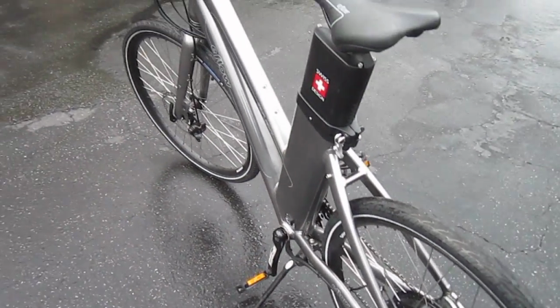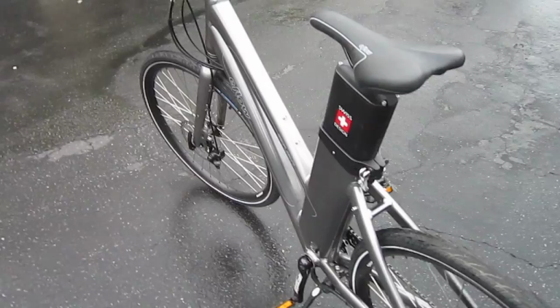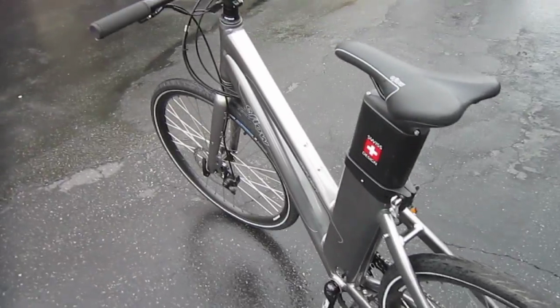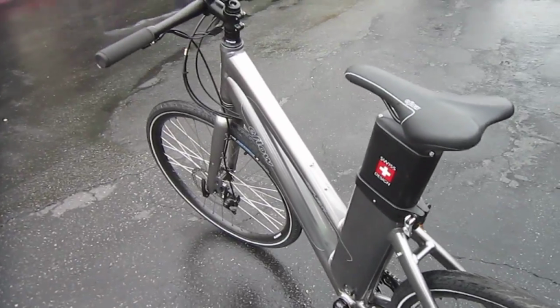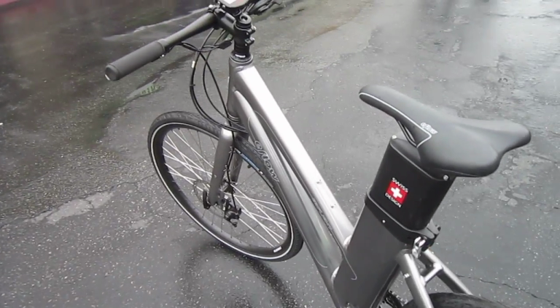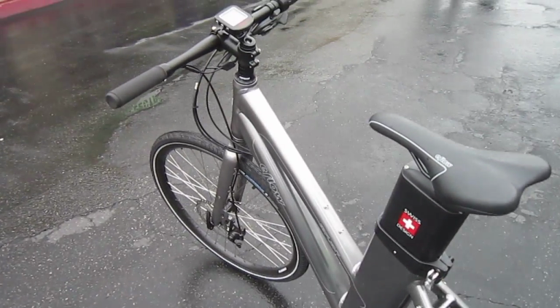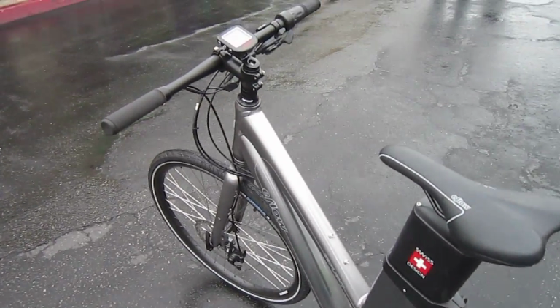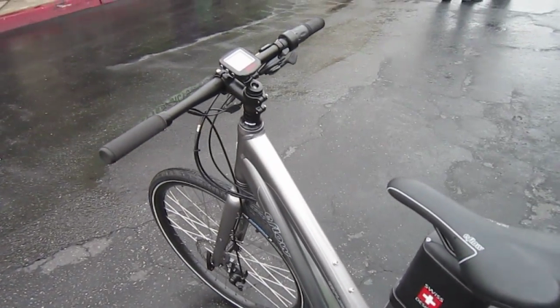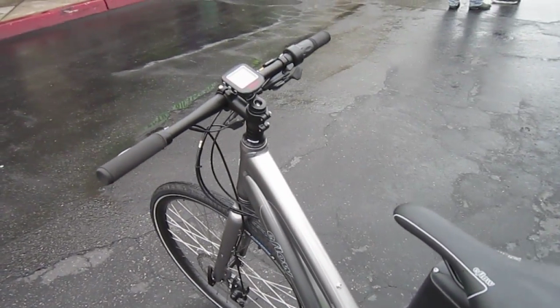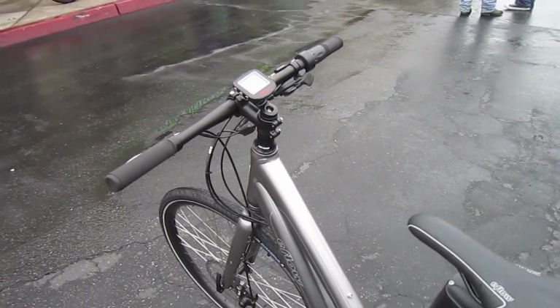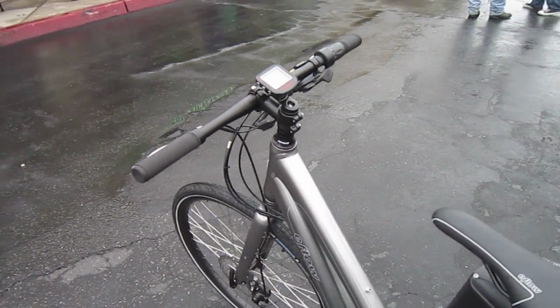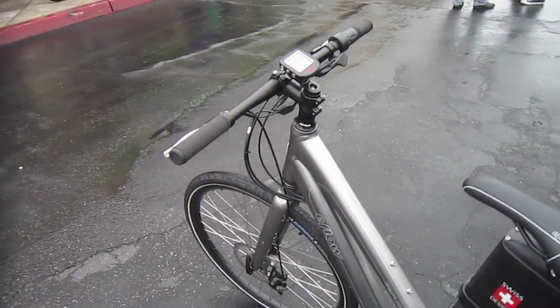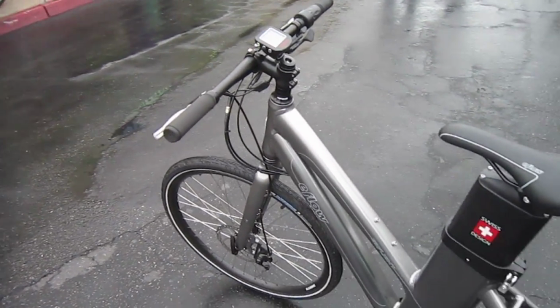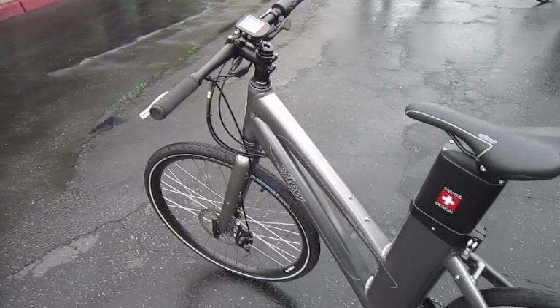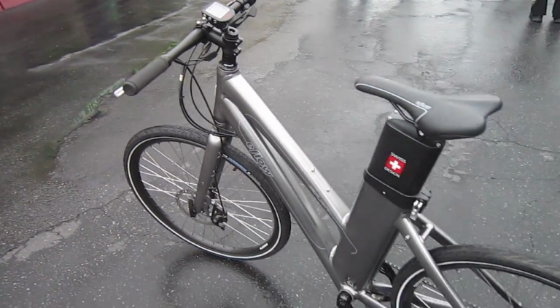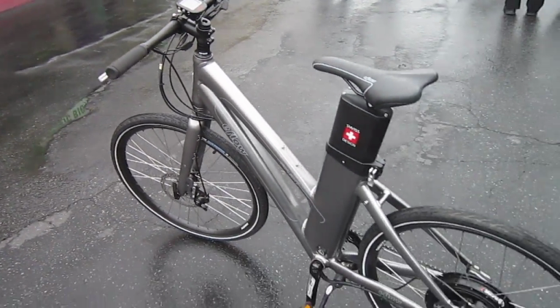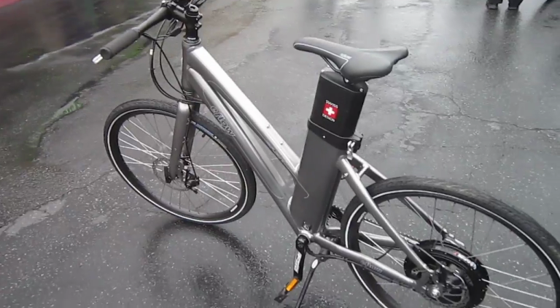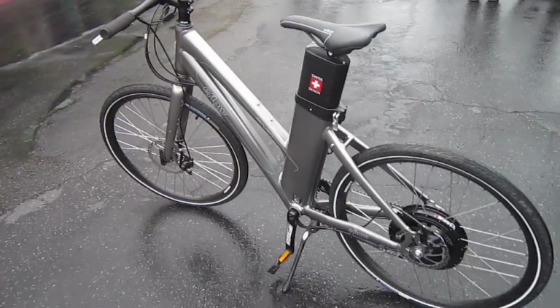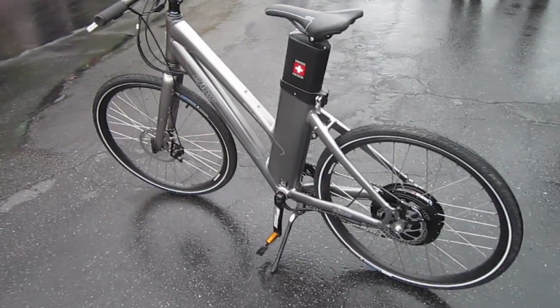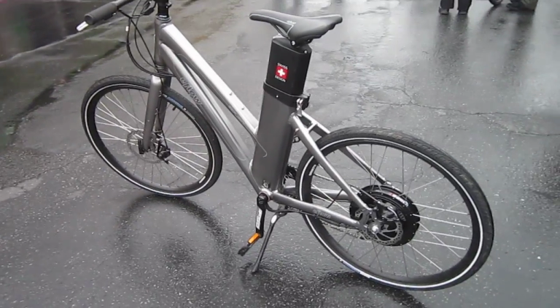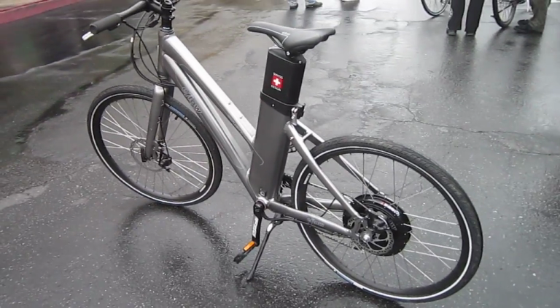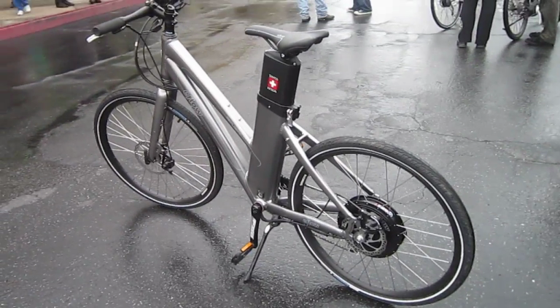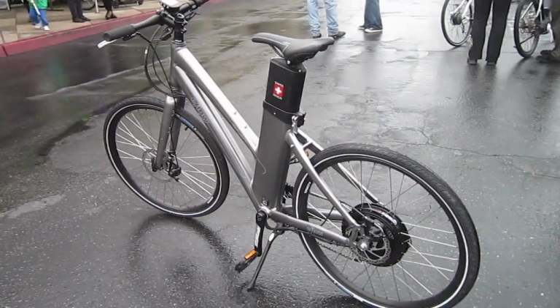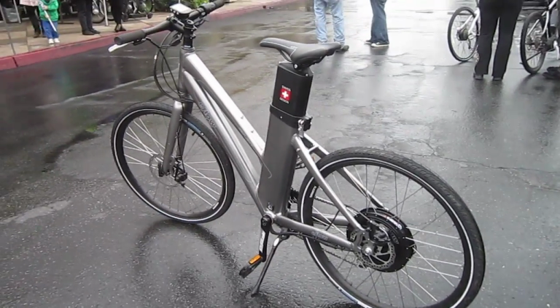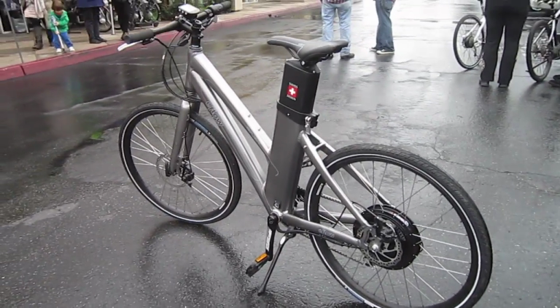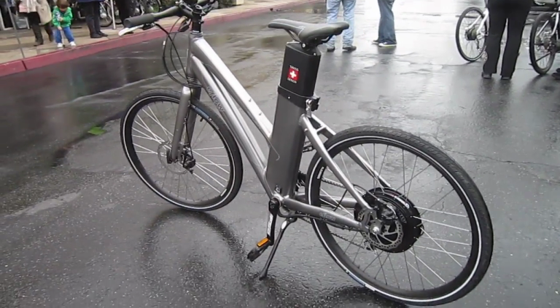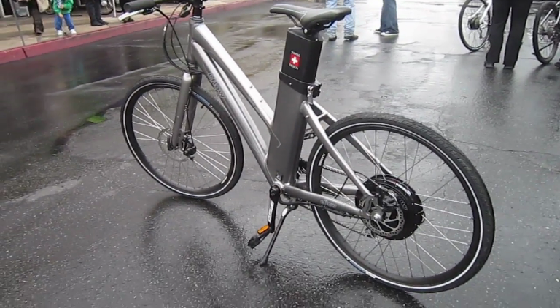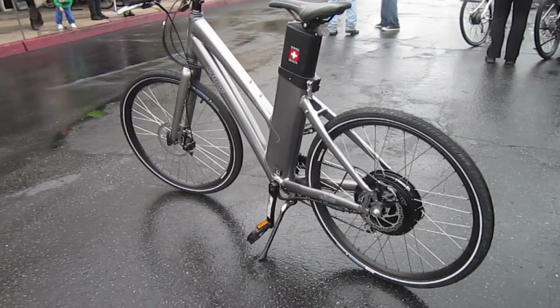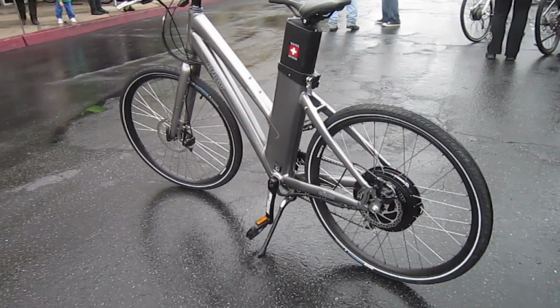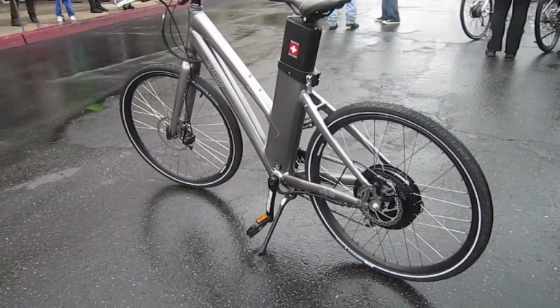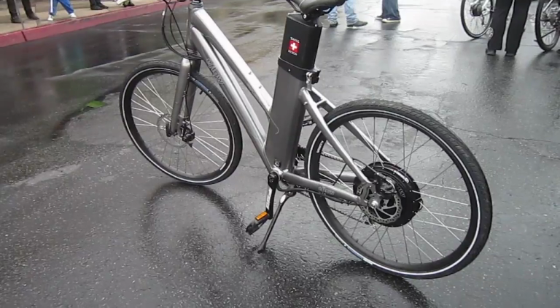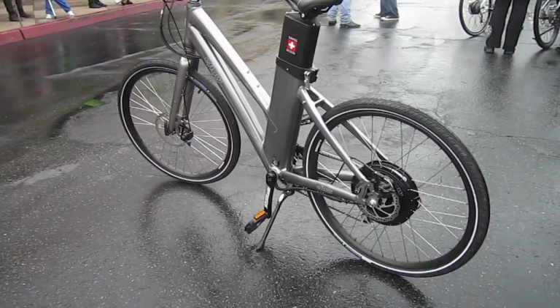I think there are a few other things they downsized just a little bit to get it in a better price range. The E-Flow makes an awesome bike, and I think this is a great addition. This will be out in 2014.